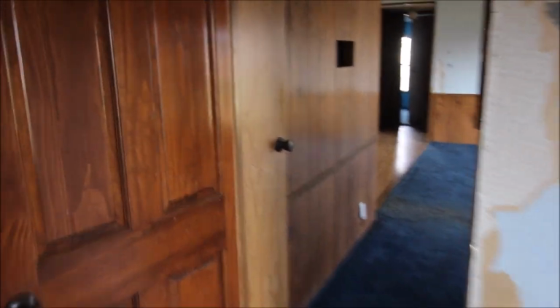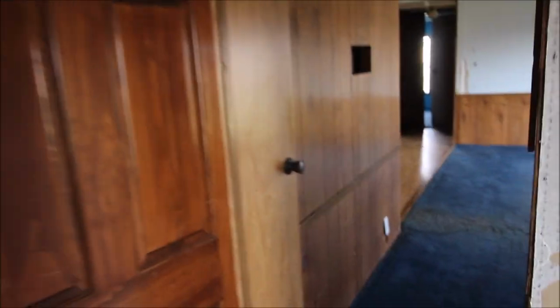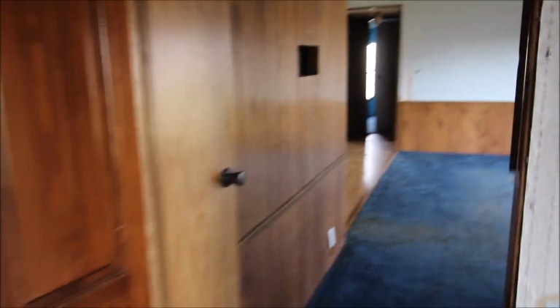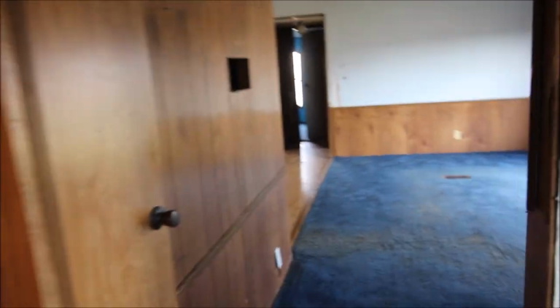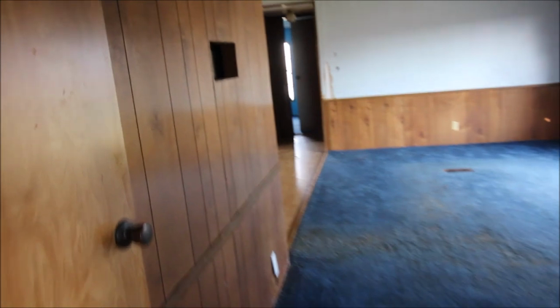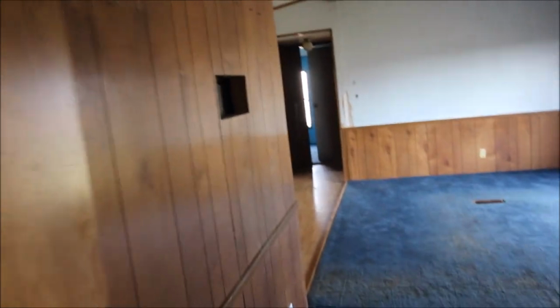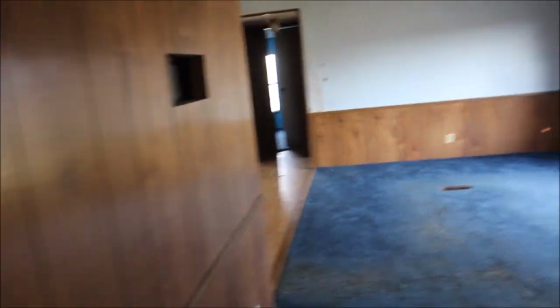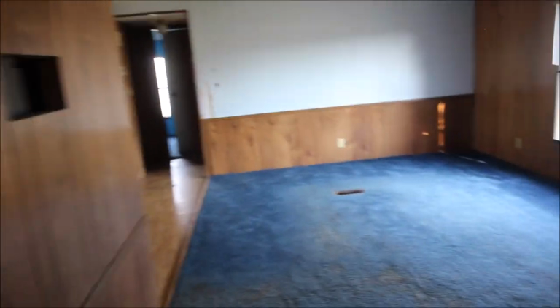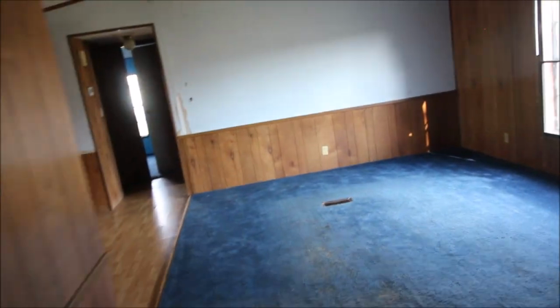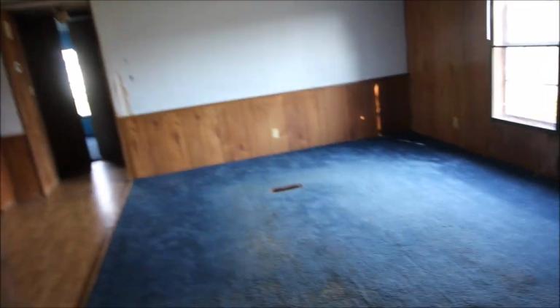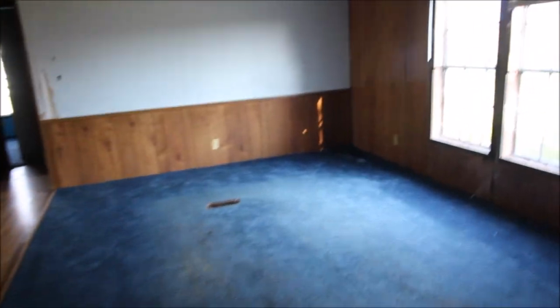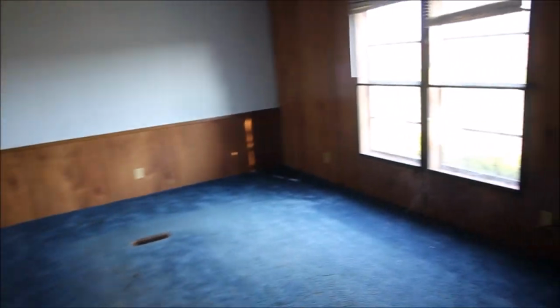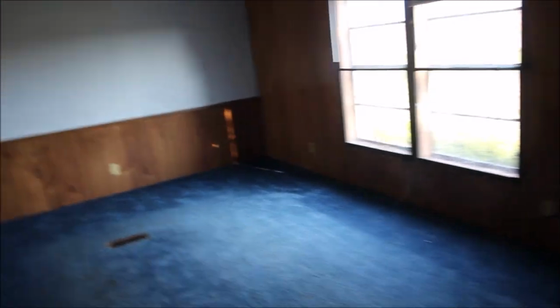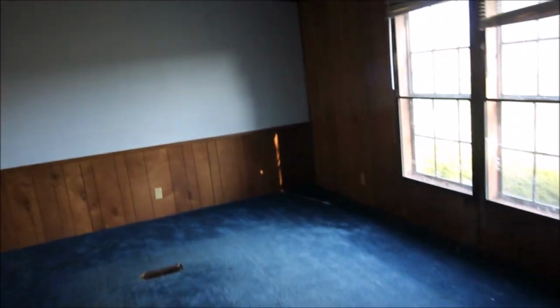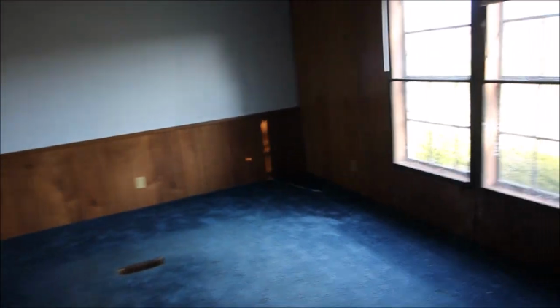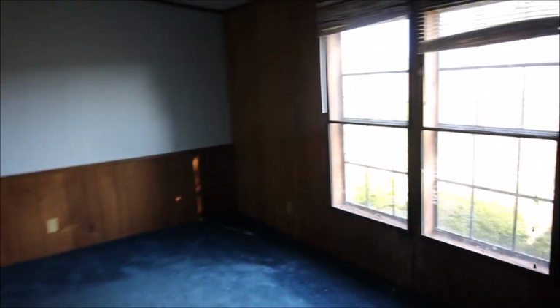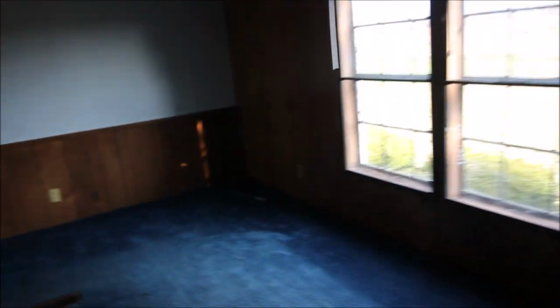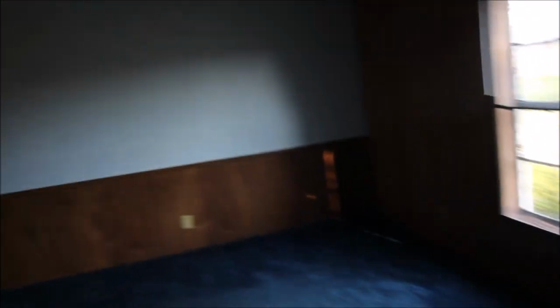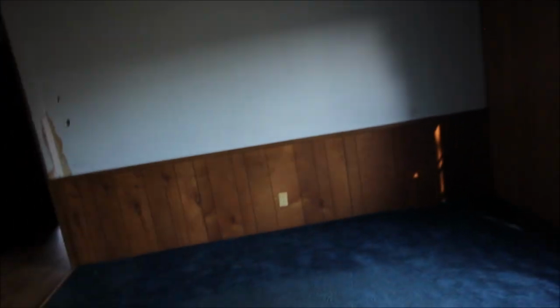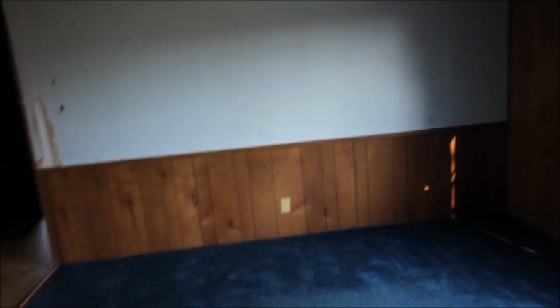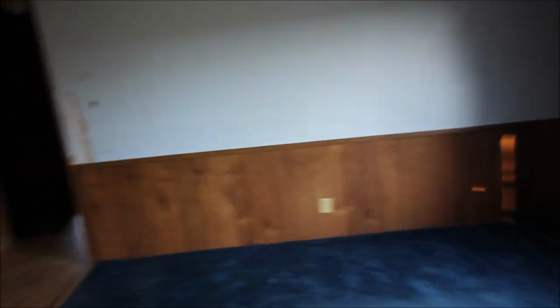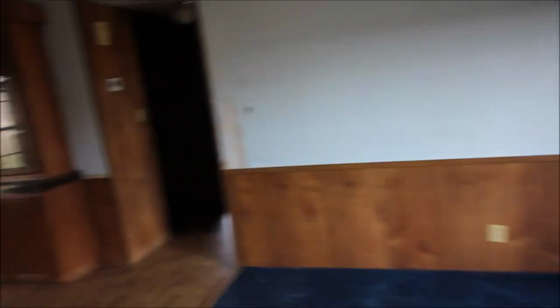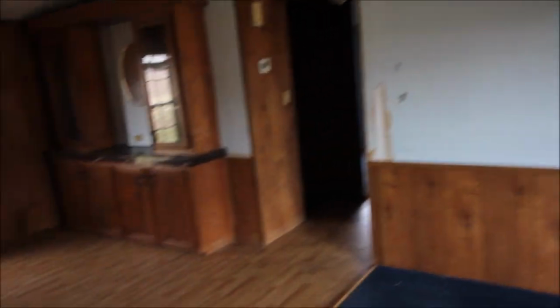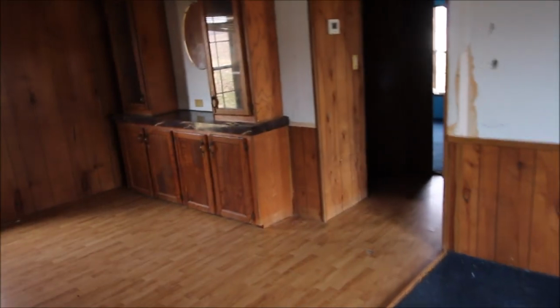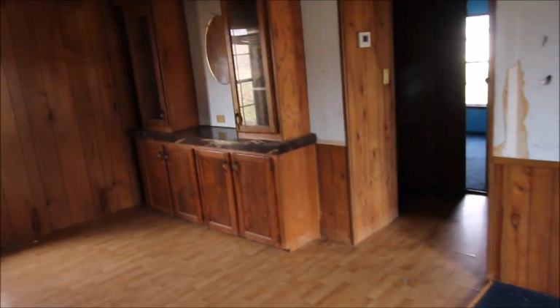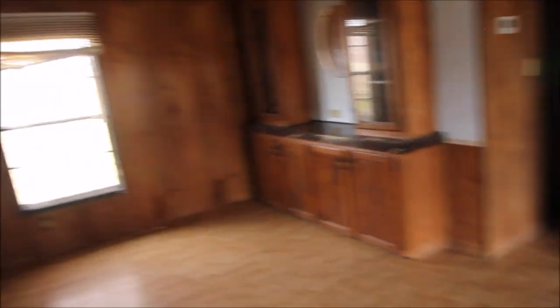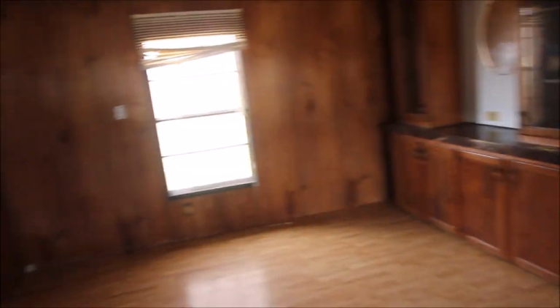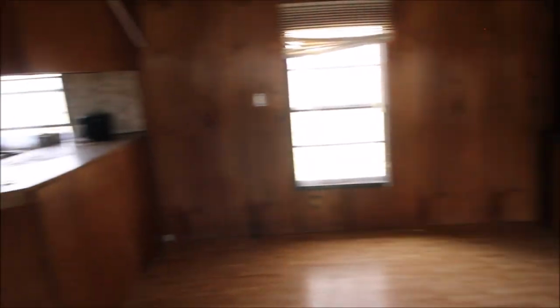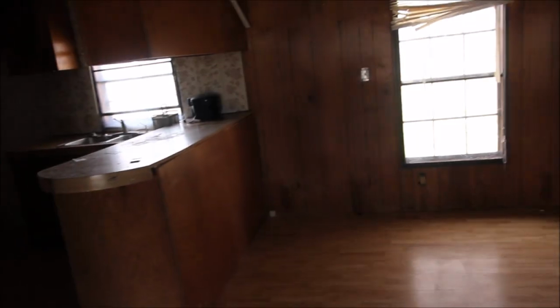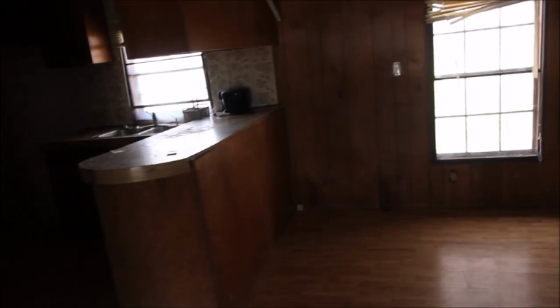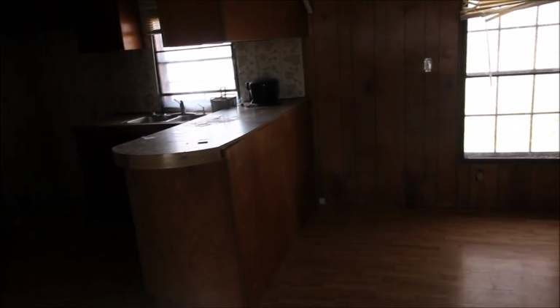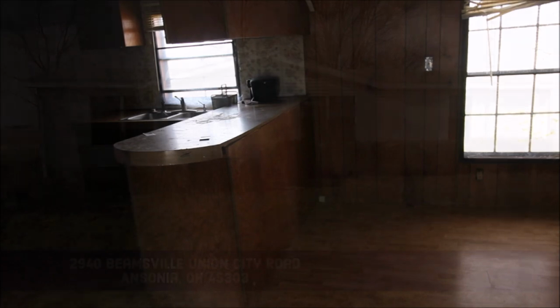So this house is as is. Just give your realtor a call or myself a call, and we'll be glad to take you through the house and the tour. Thanks for visiting.